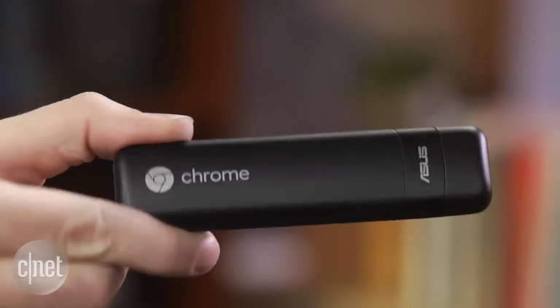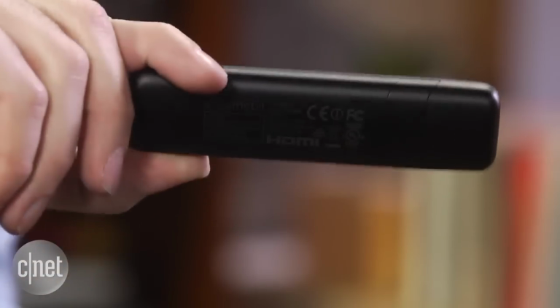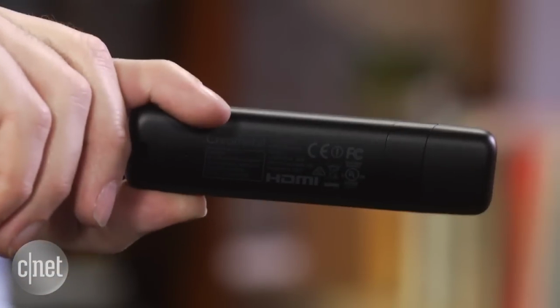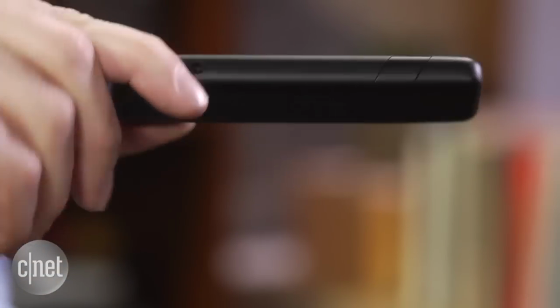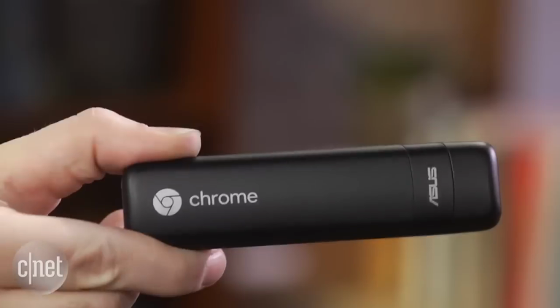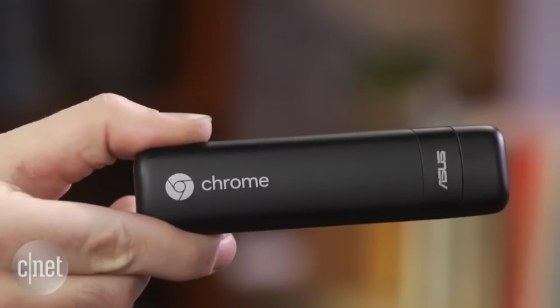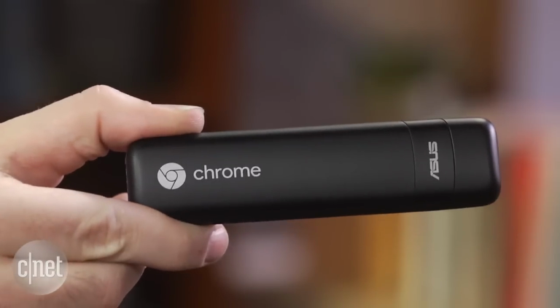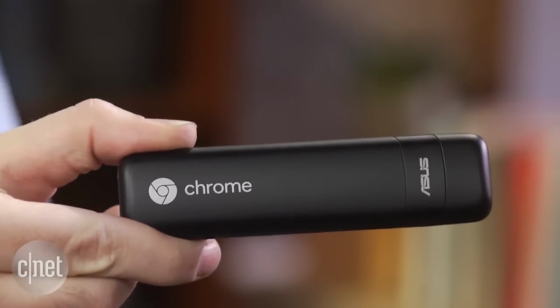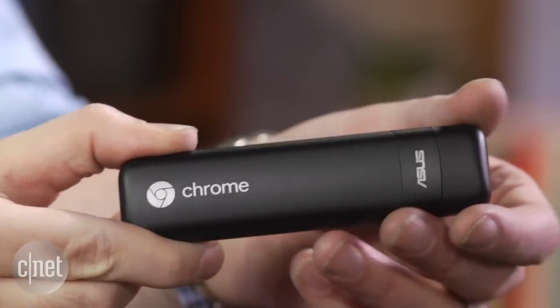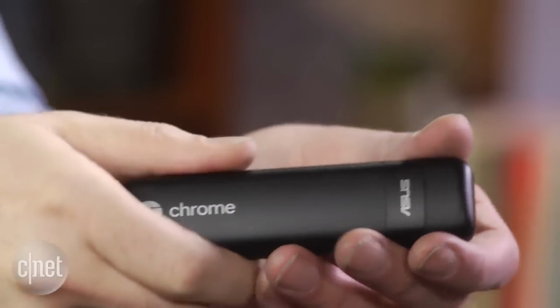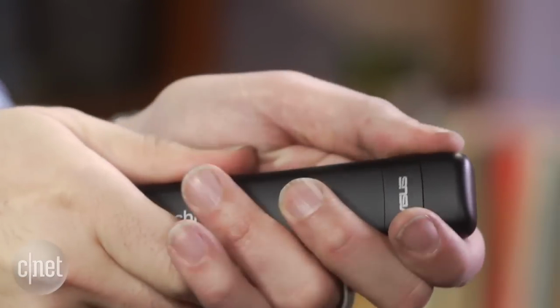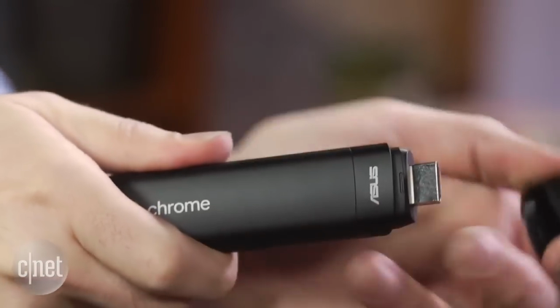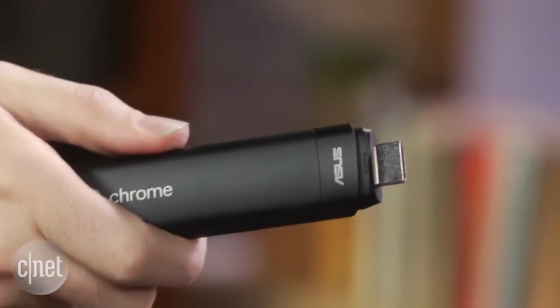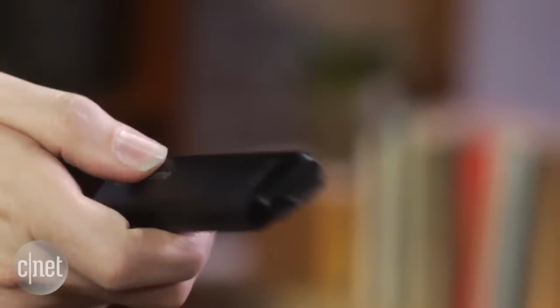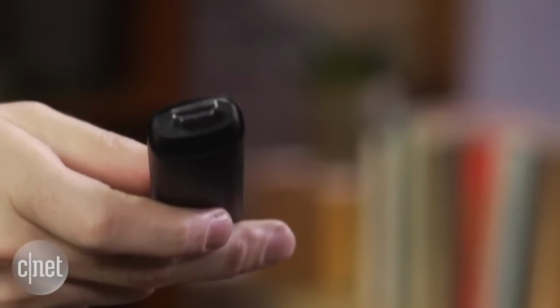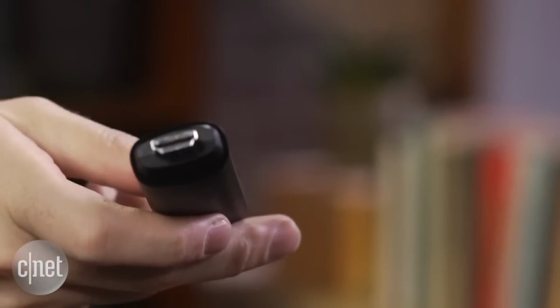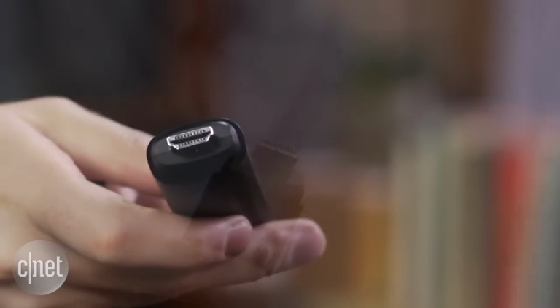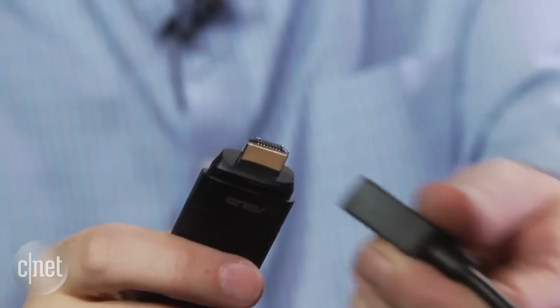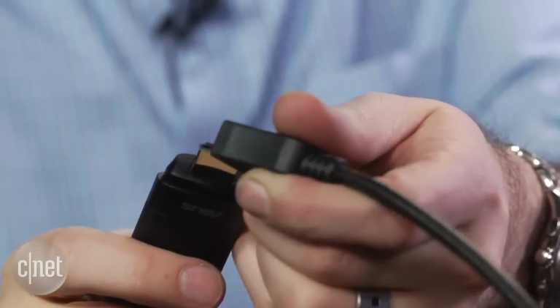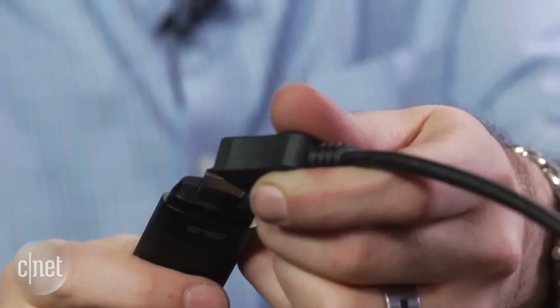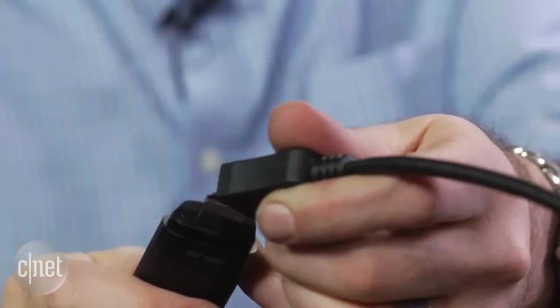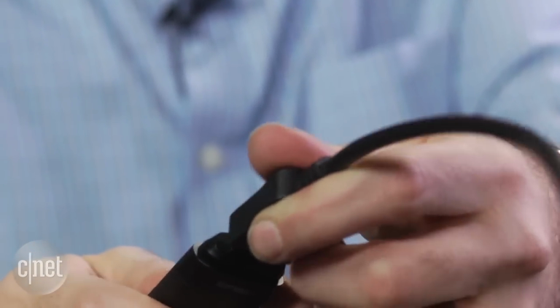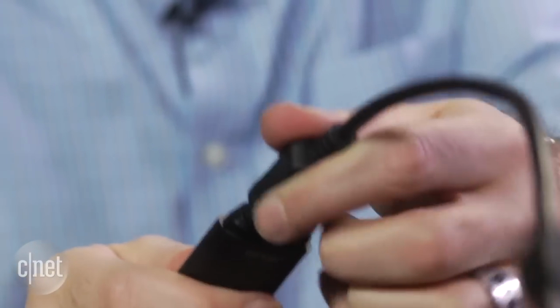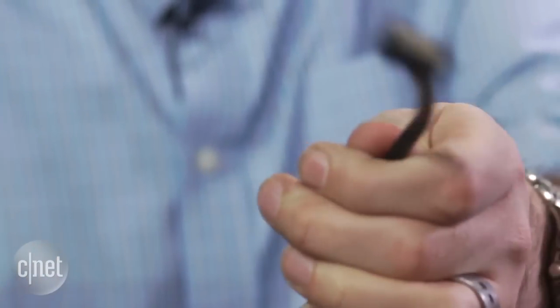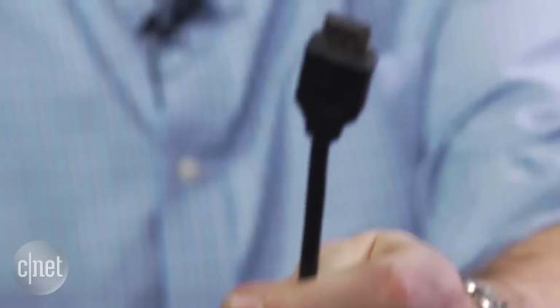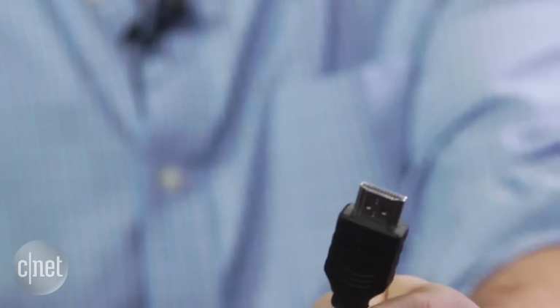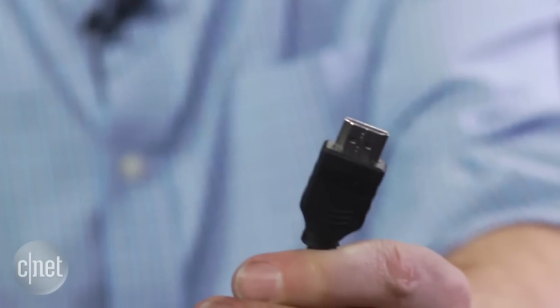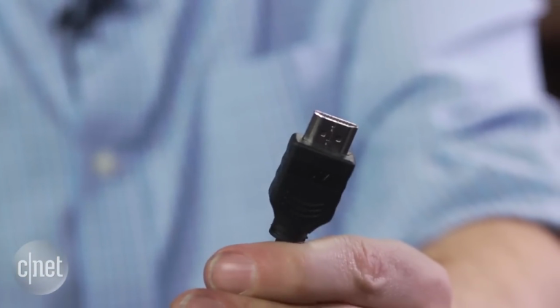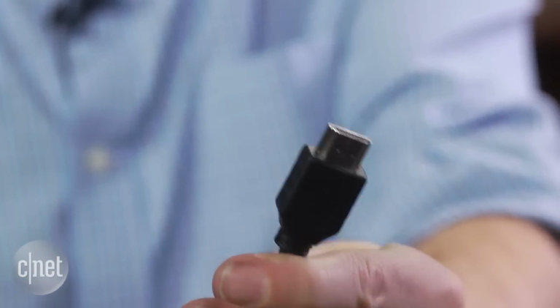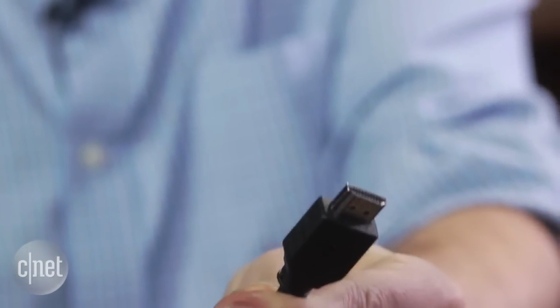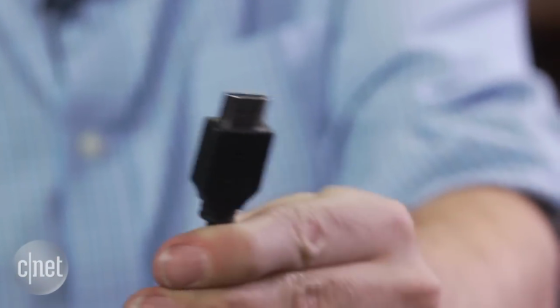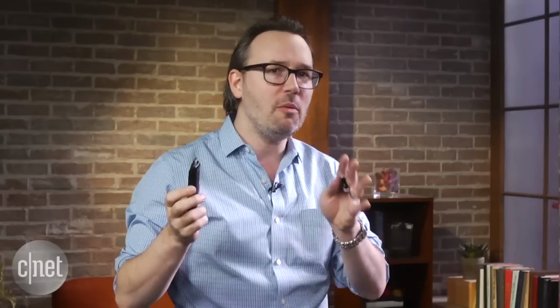So what do you do with something like the Chromebit? Well, you take the stick, you pop the top off, and here you have an HDMI output. You just kind of jam that into any monitor or TV that has an HDMI port in it, and you're connected and good to go, almost.